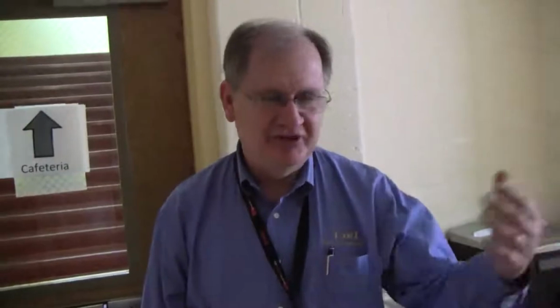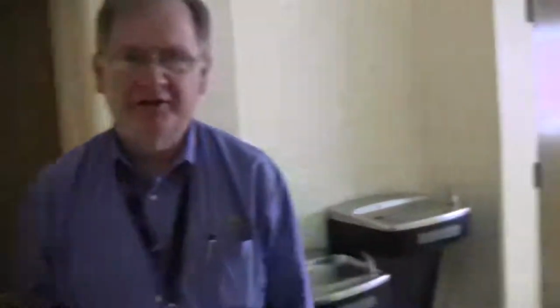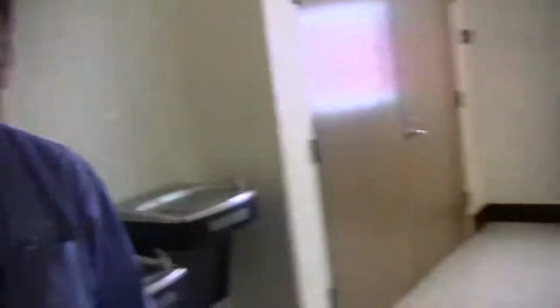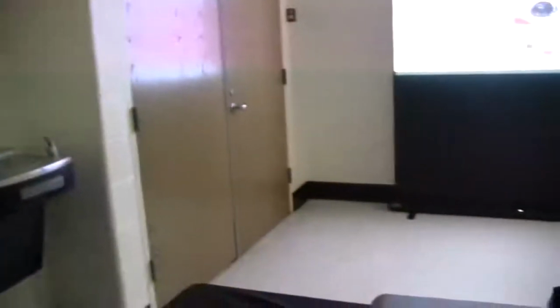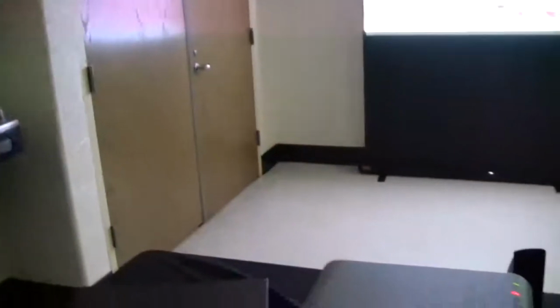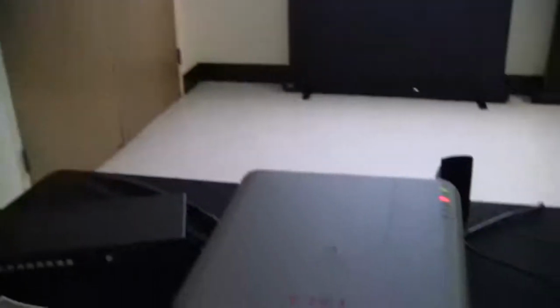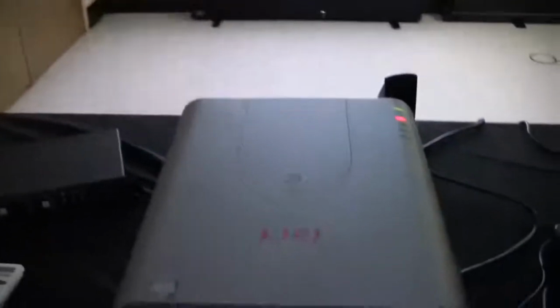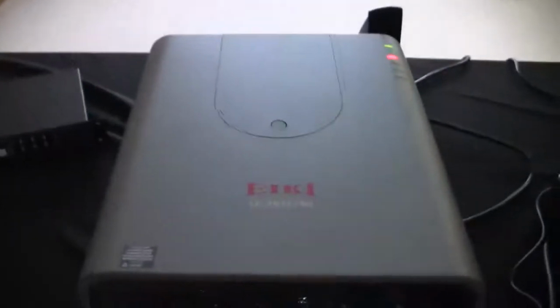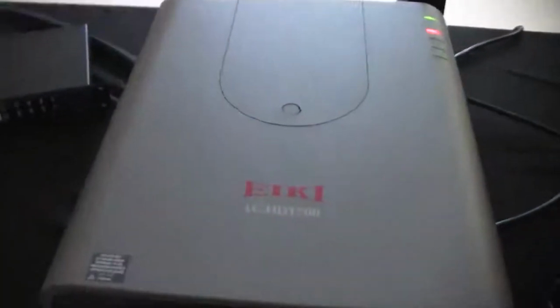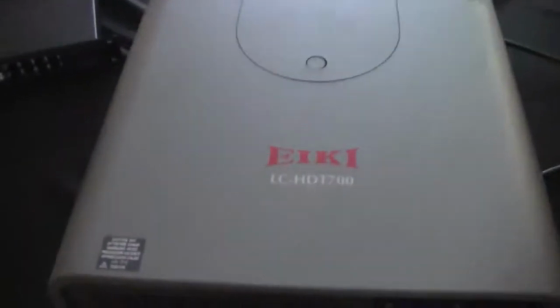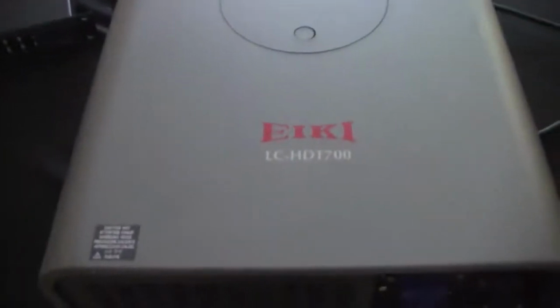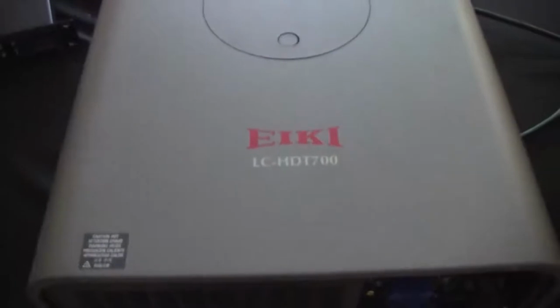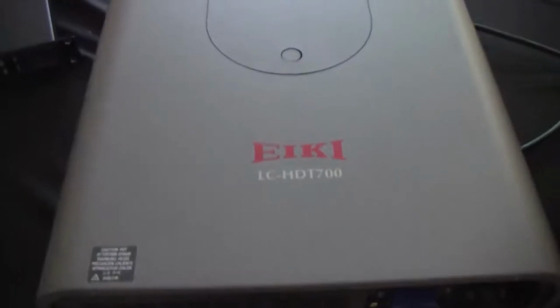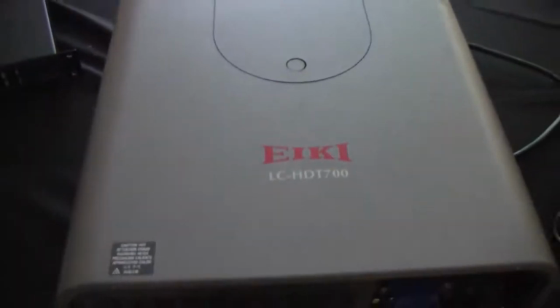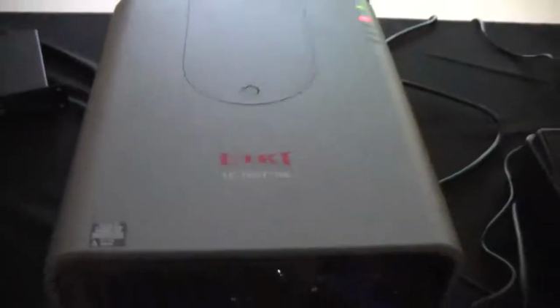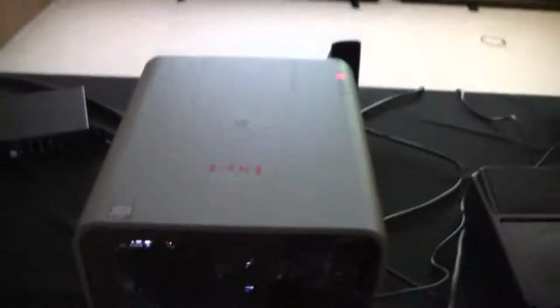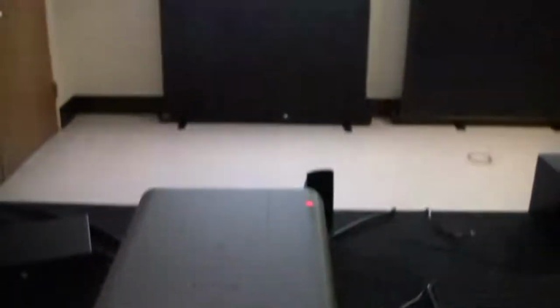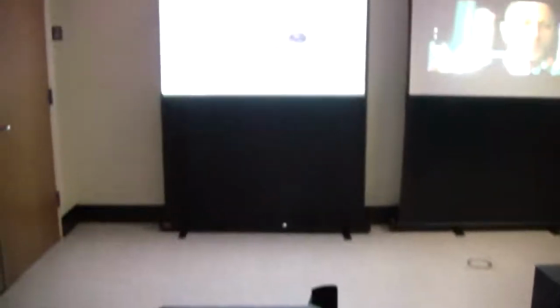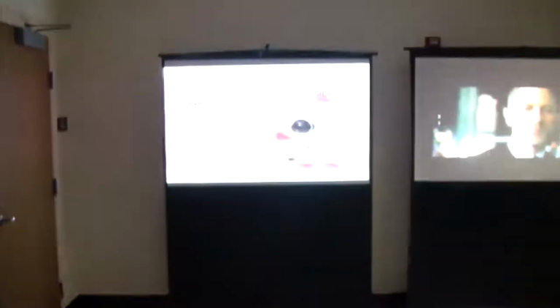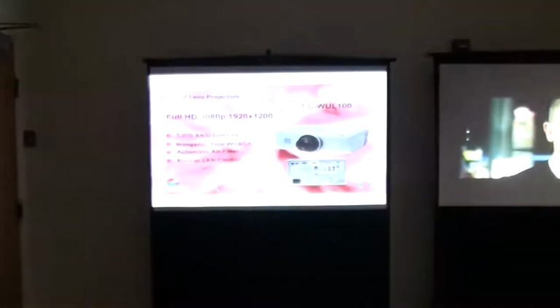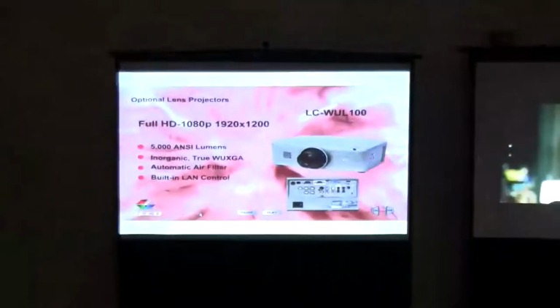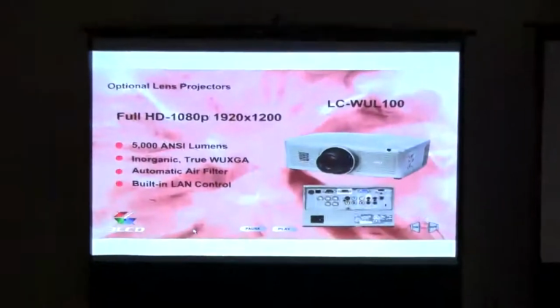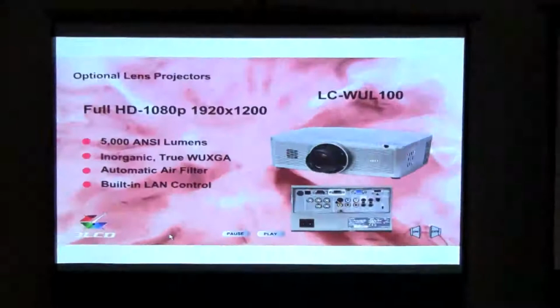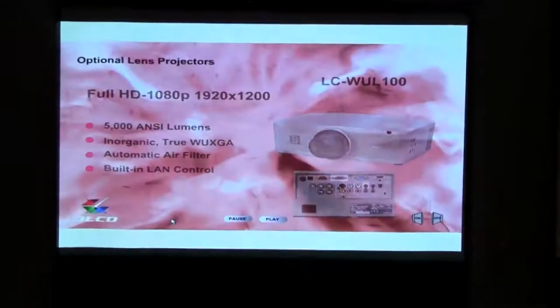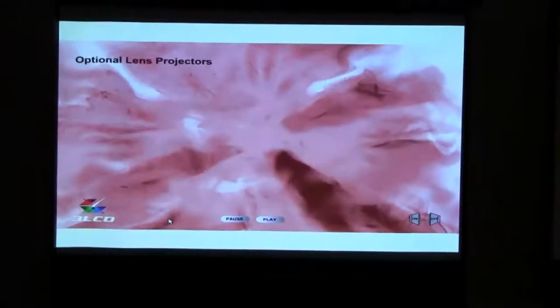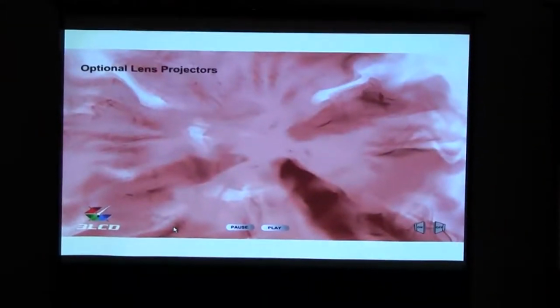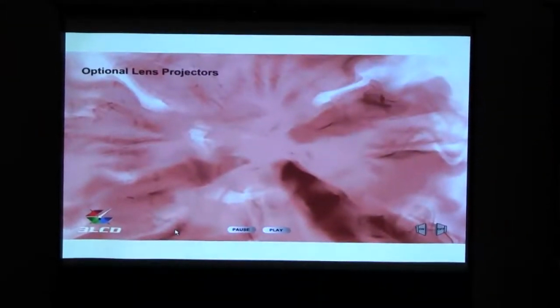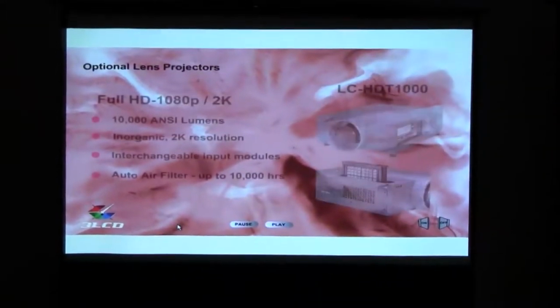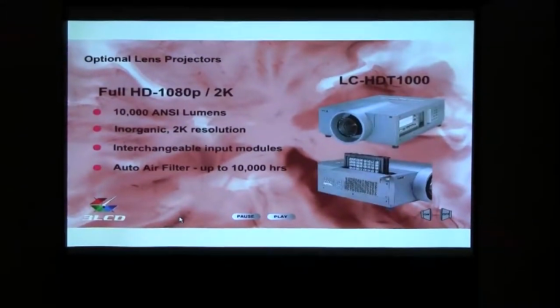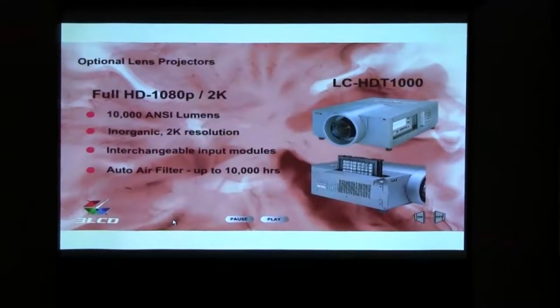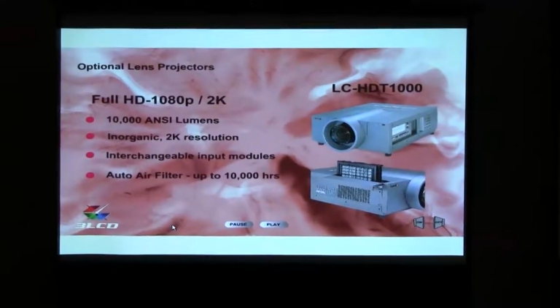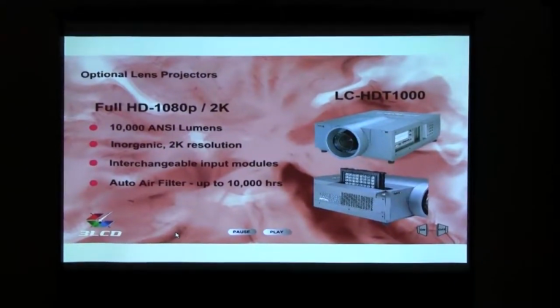Displayed here today on the table is the AKE HDG700, a 7000 lumen high definition data video projector for large audiences. It delivers a high definition picture up to about a 16 foot screen size.